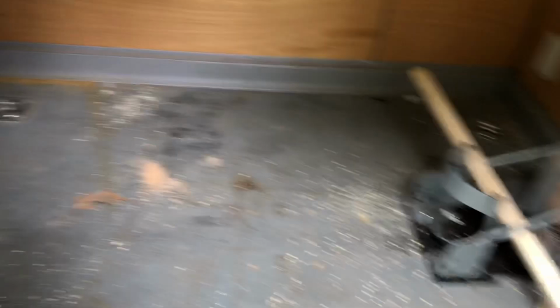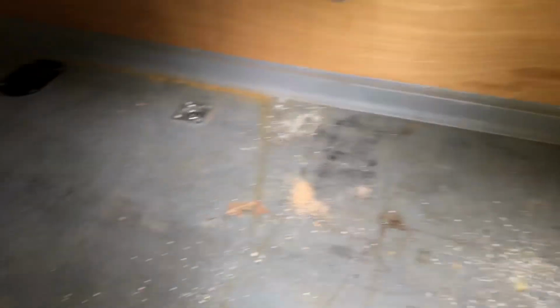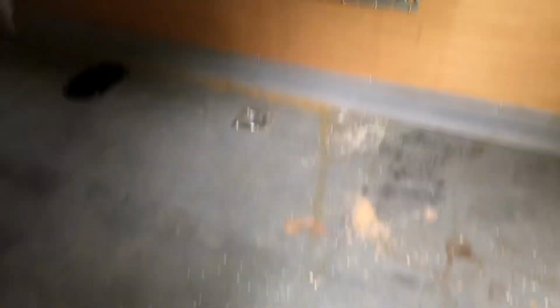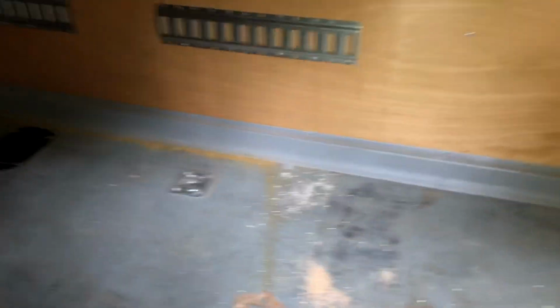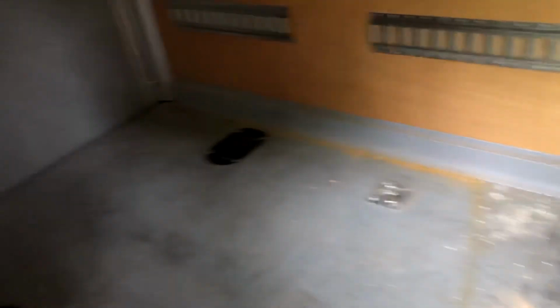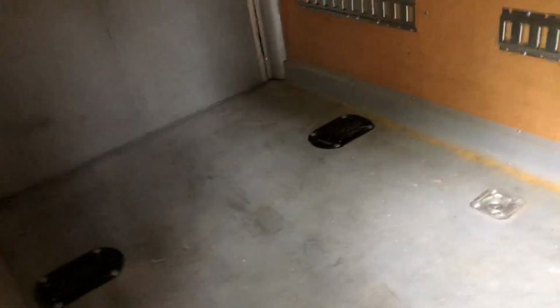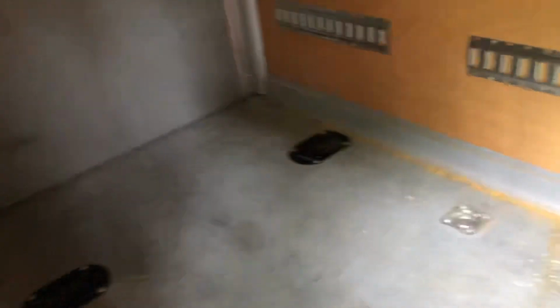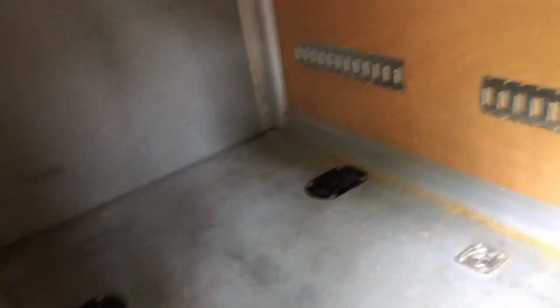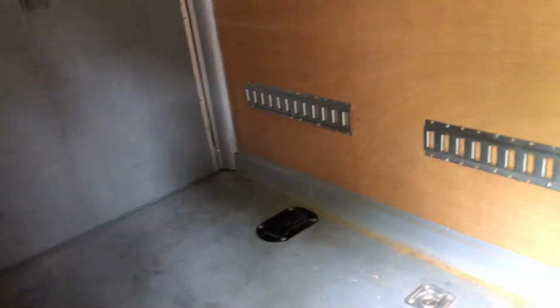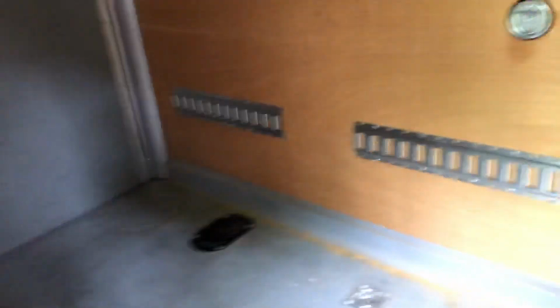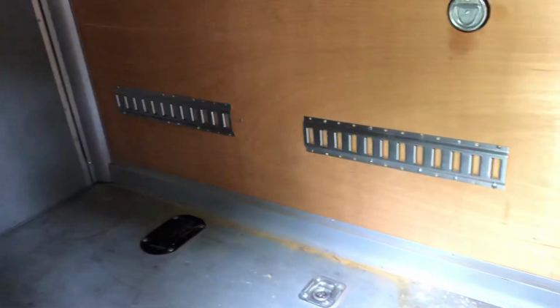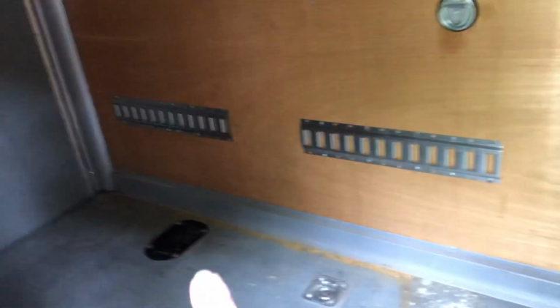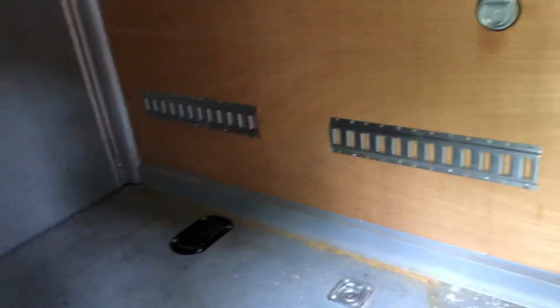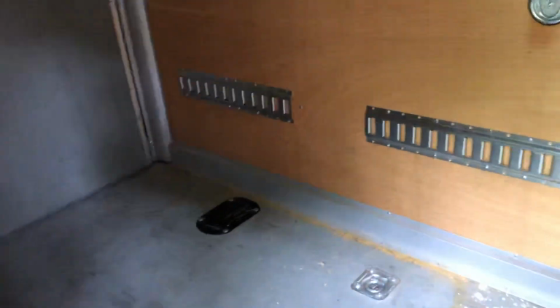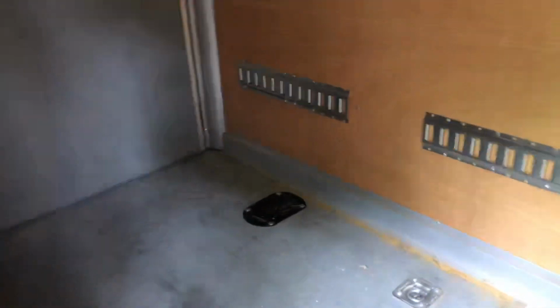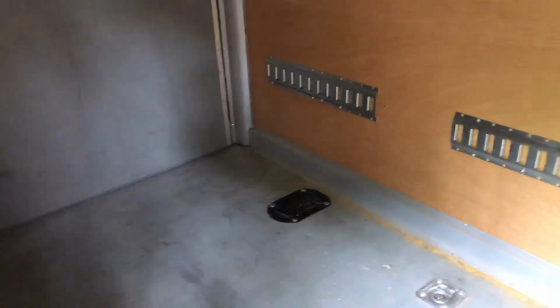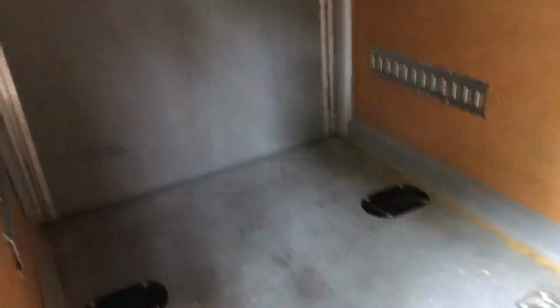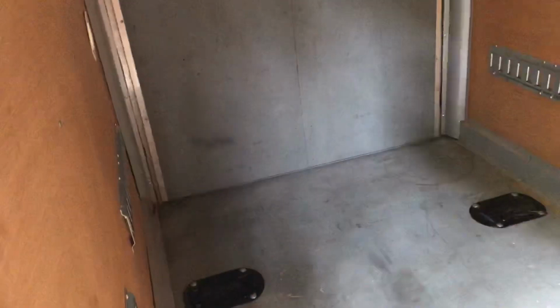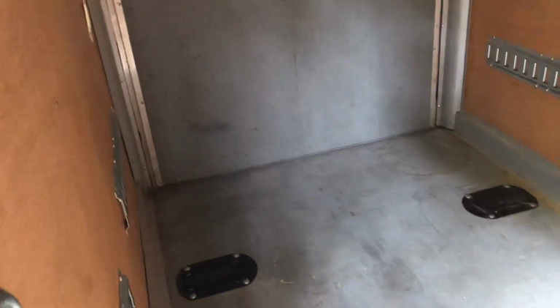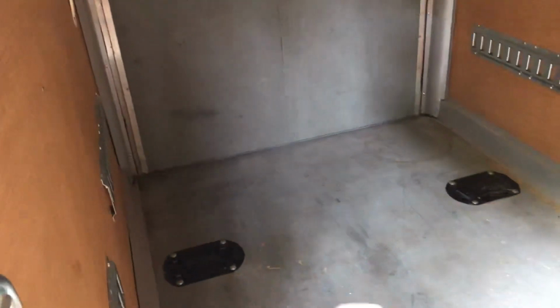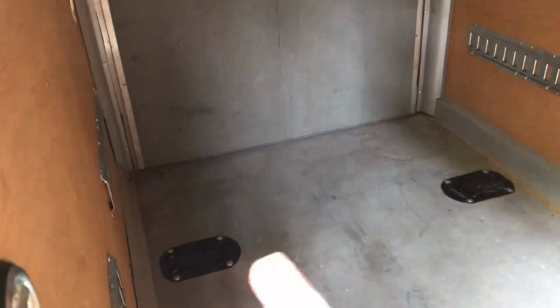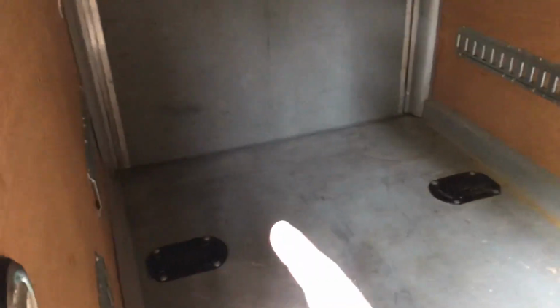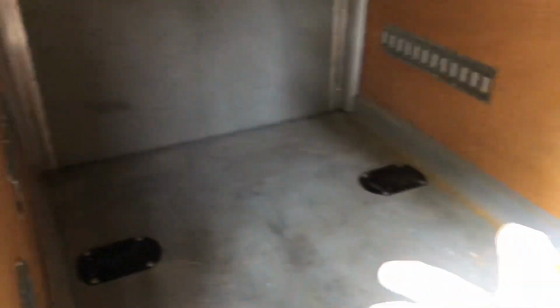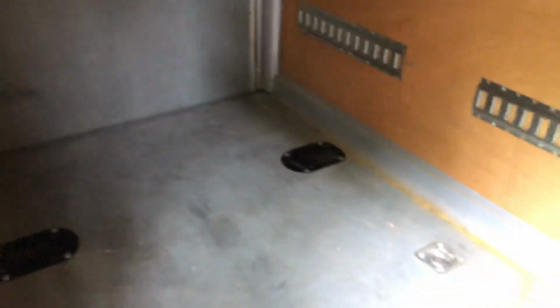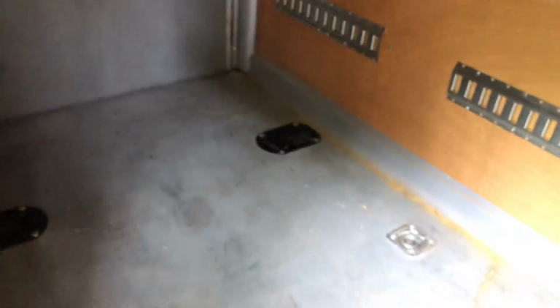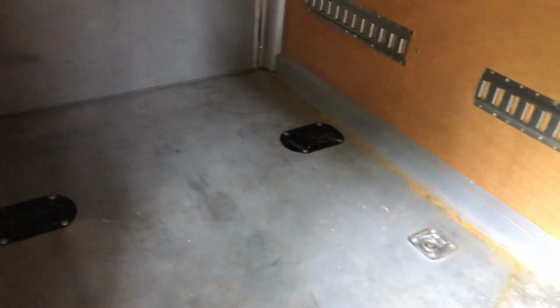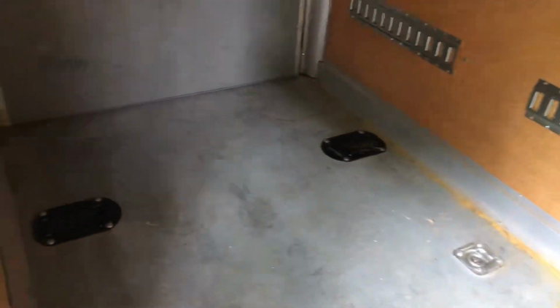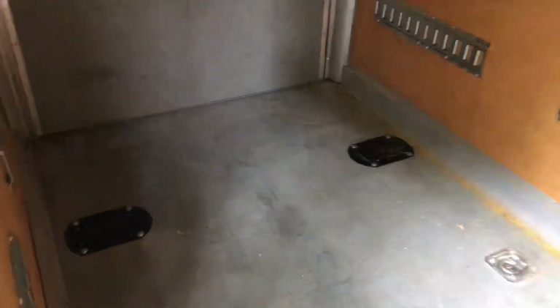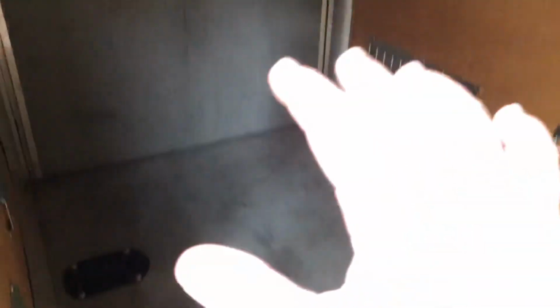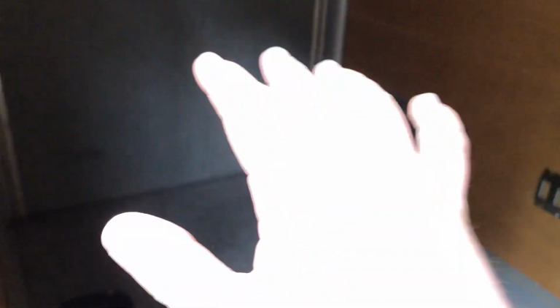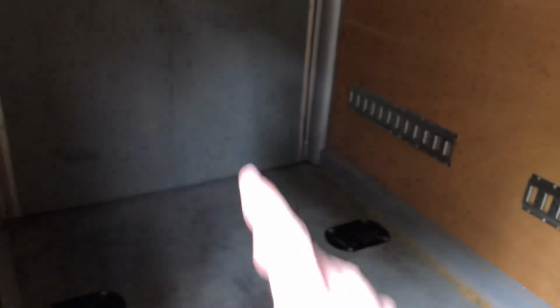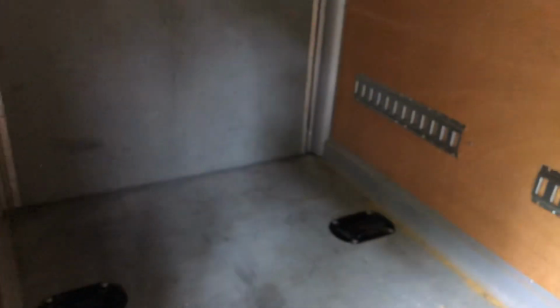I'm doing some woodwork in here. I've got the e-track in here and I've got two-by-fours all the way across — four of them — and that's where the bed will go. It's up there.